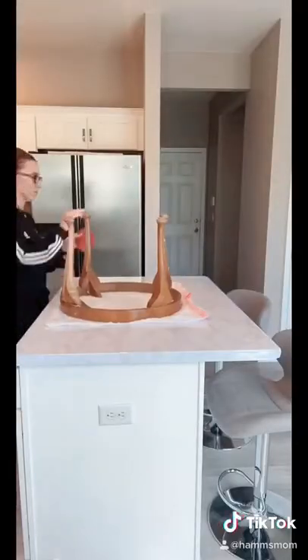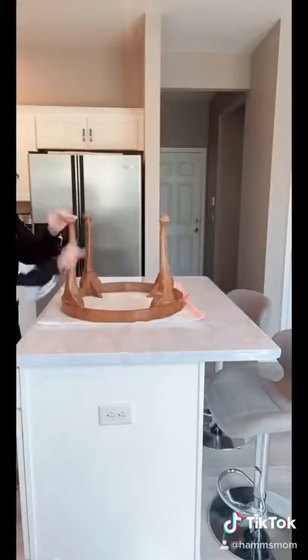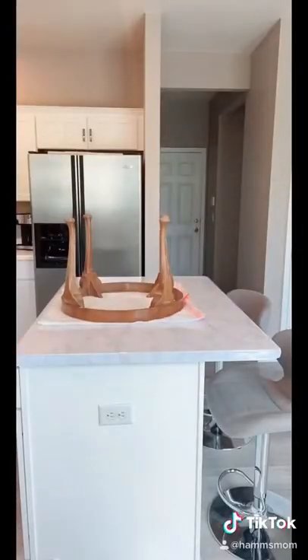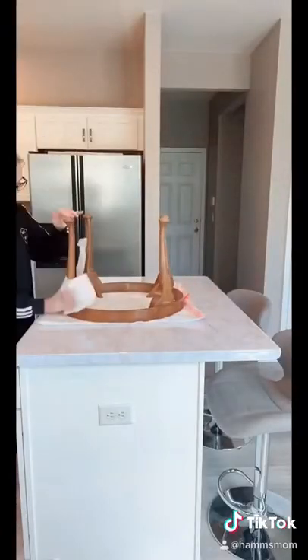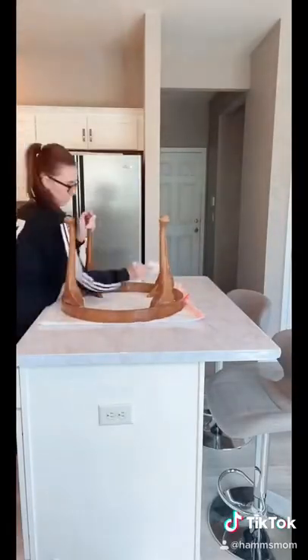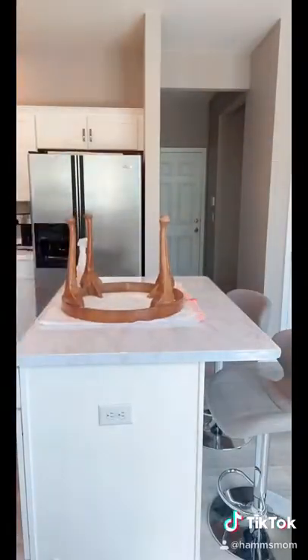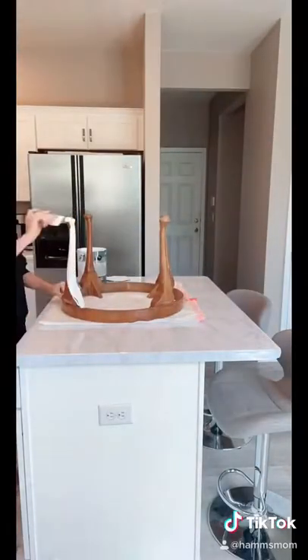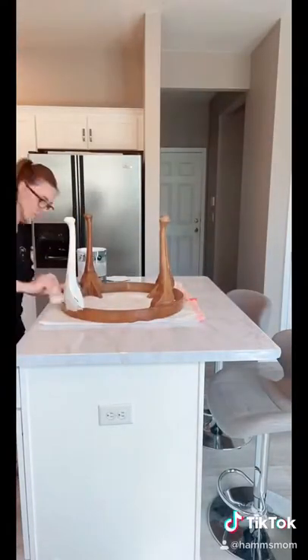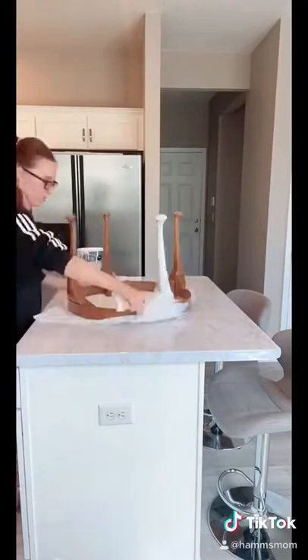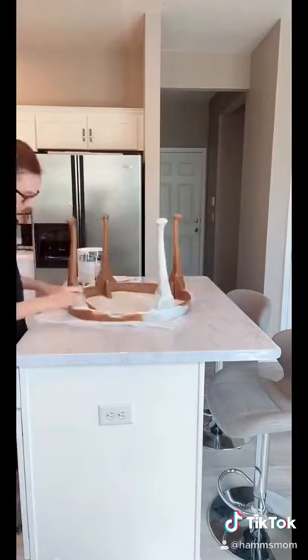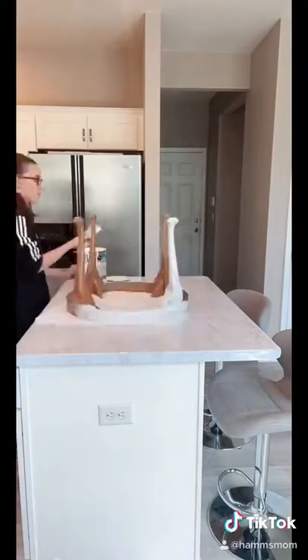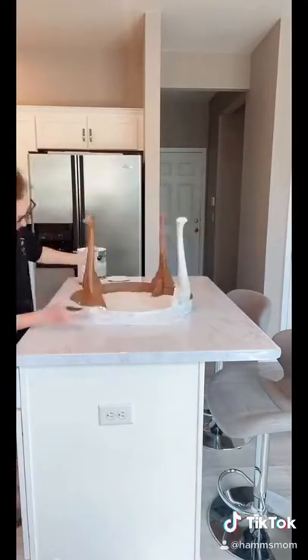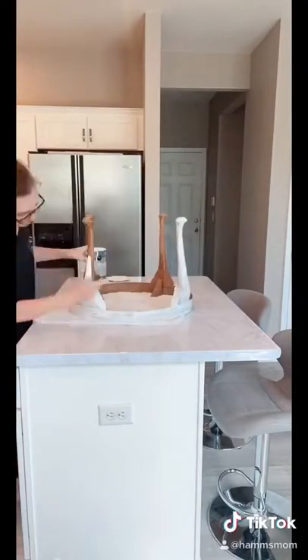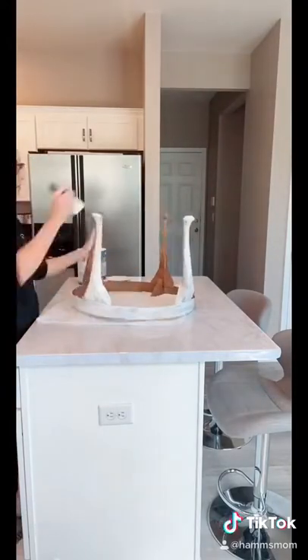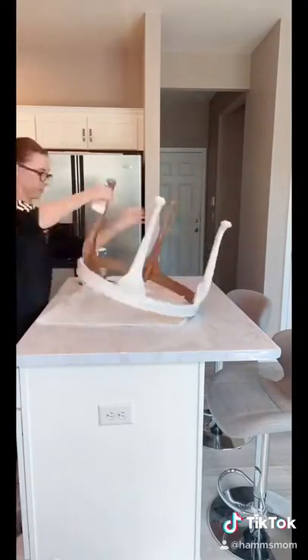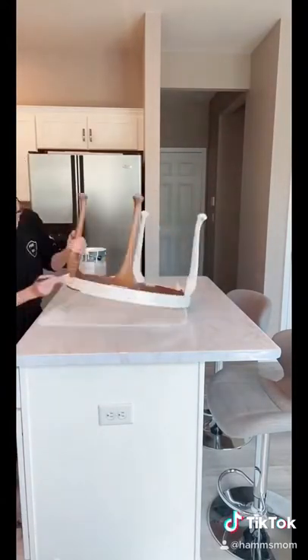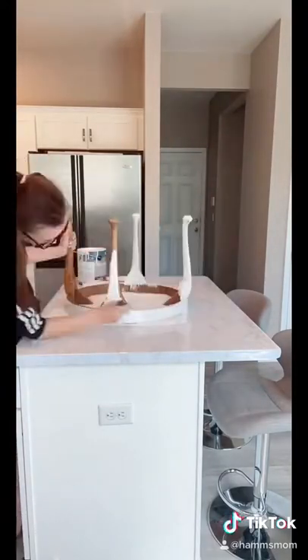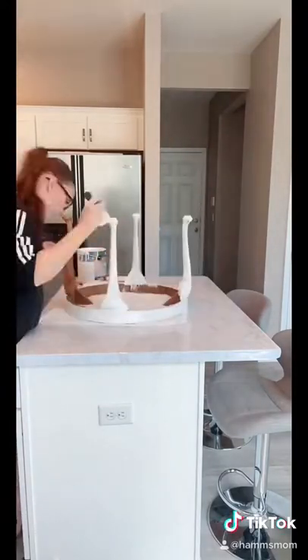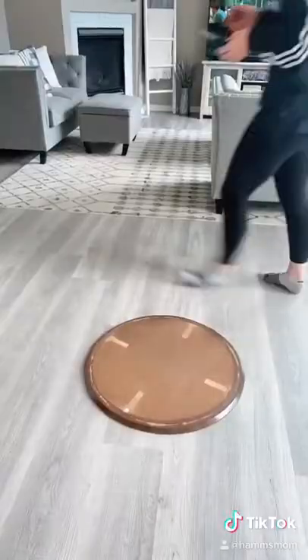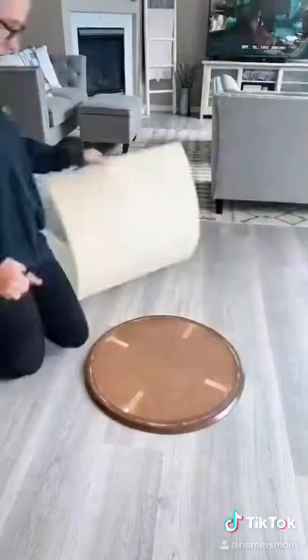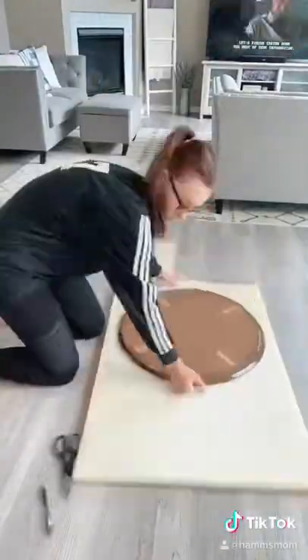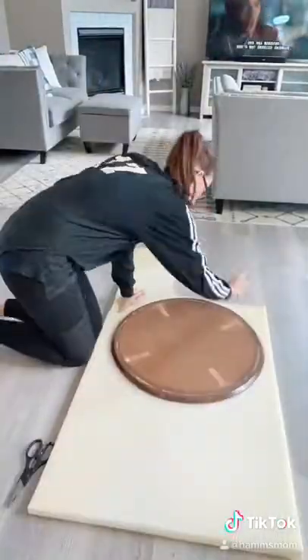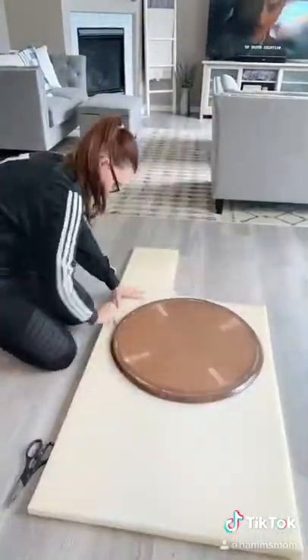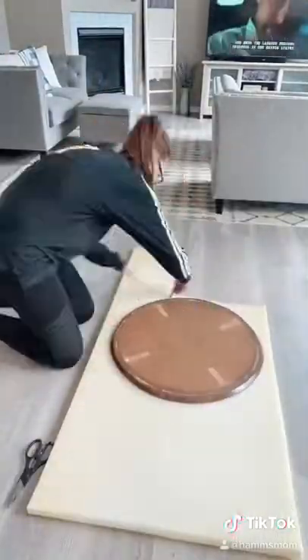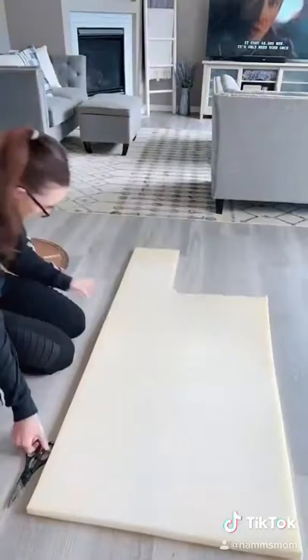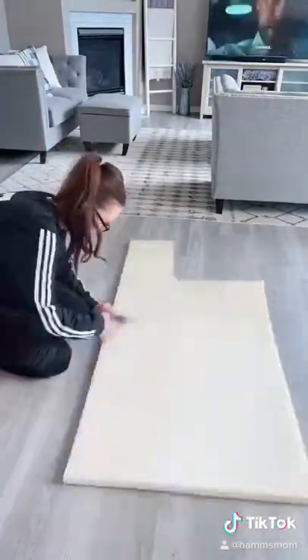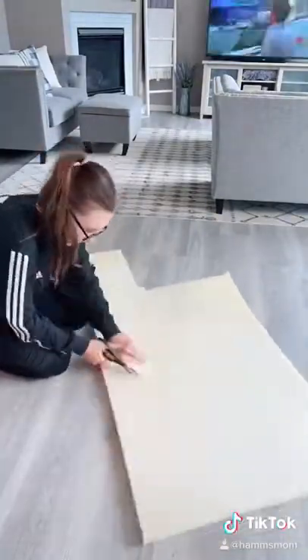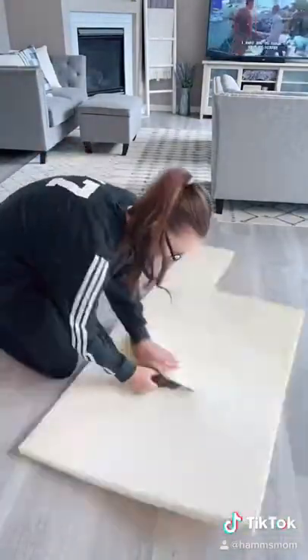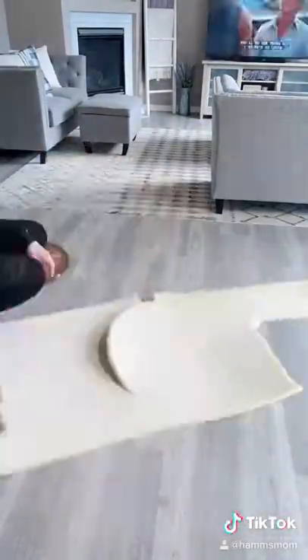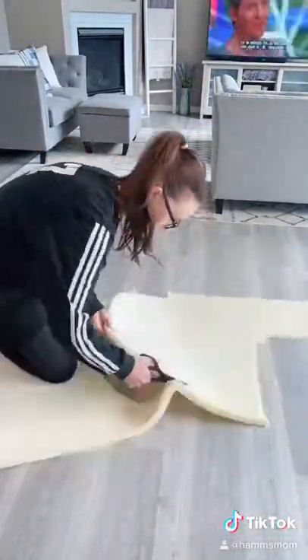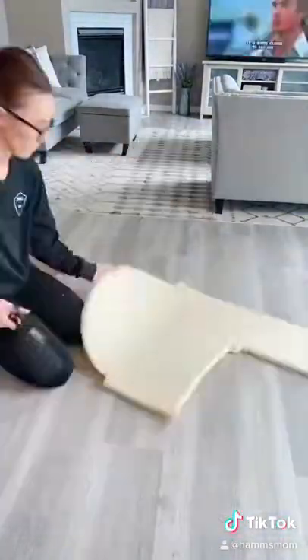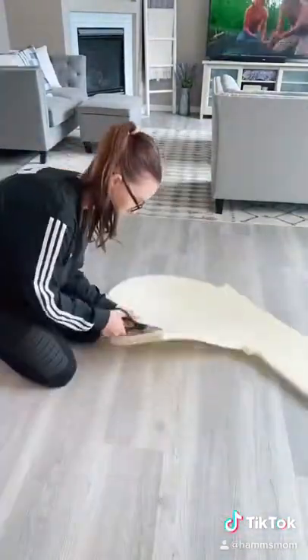I sanded the legs lightly and painted them with white satin paint. I then grabbed the top and used a pen to trace around and cut out the foam to fit the top and glue it on.